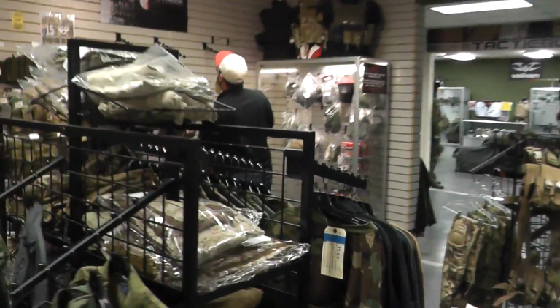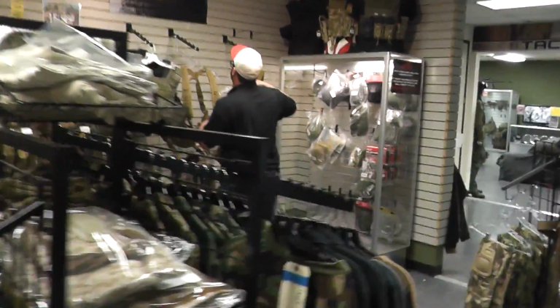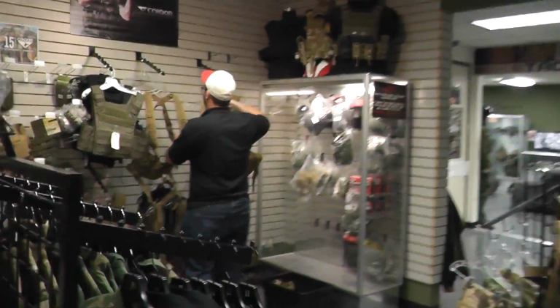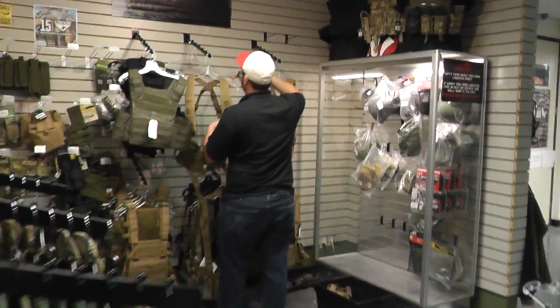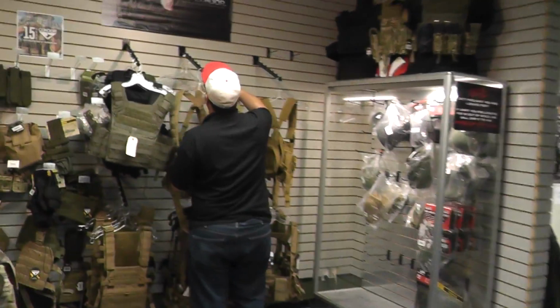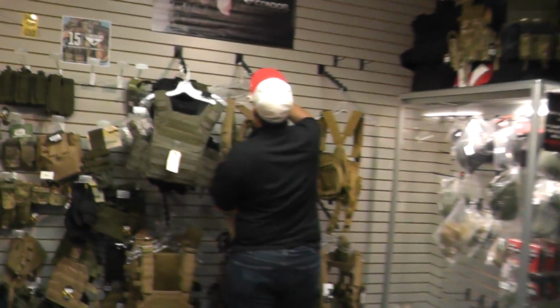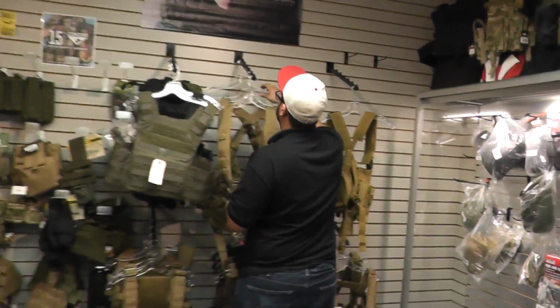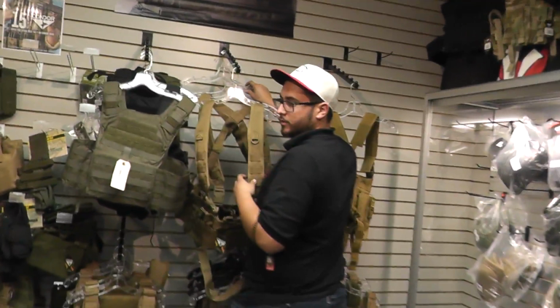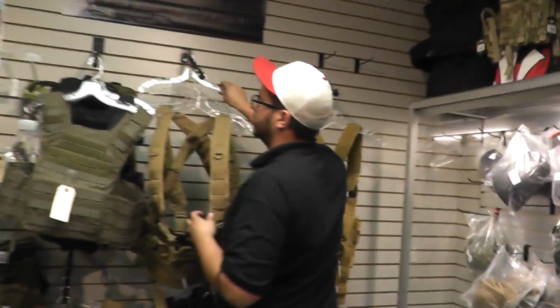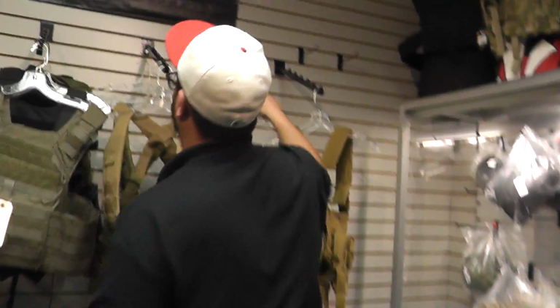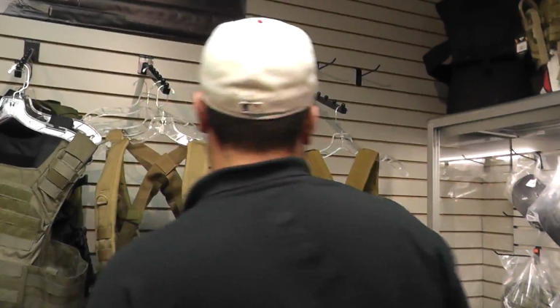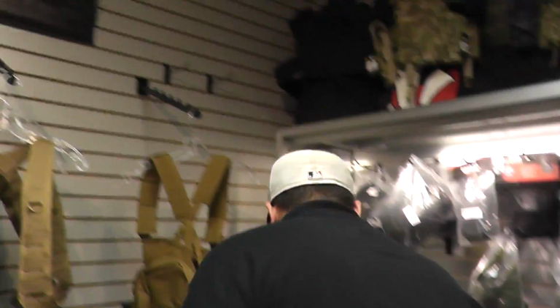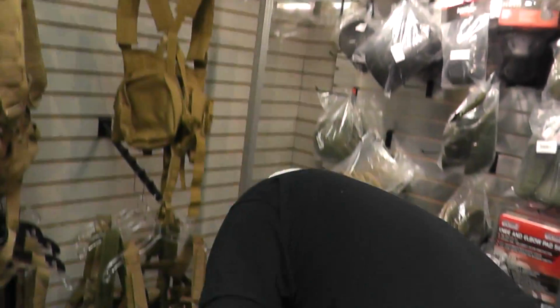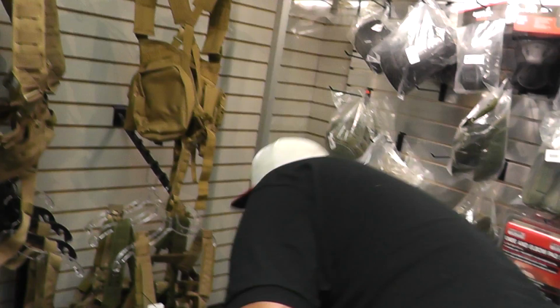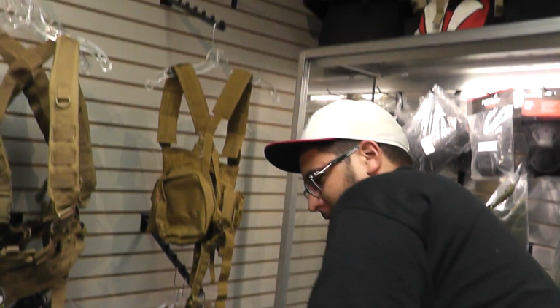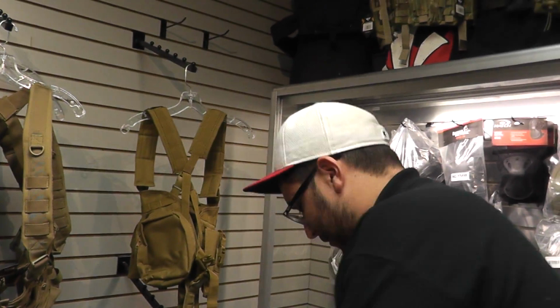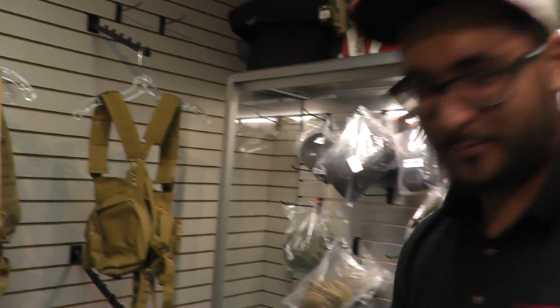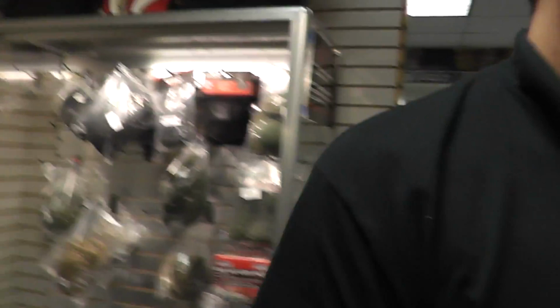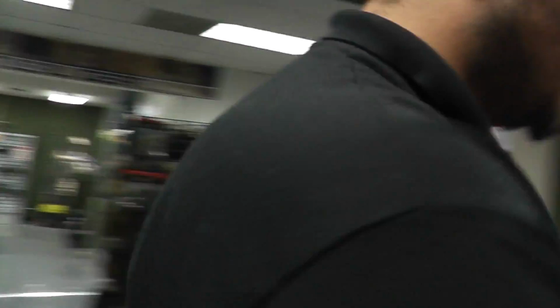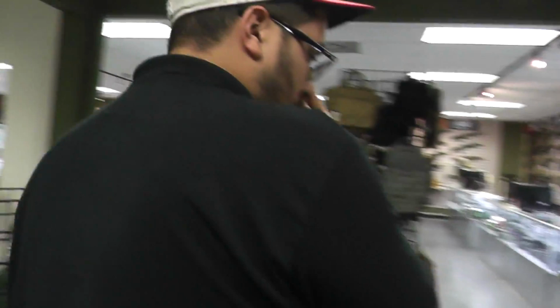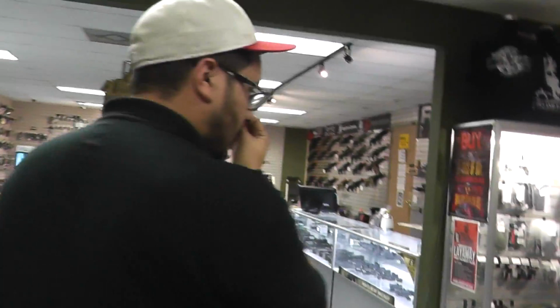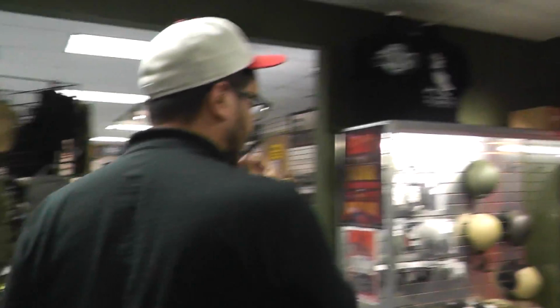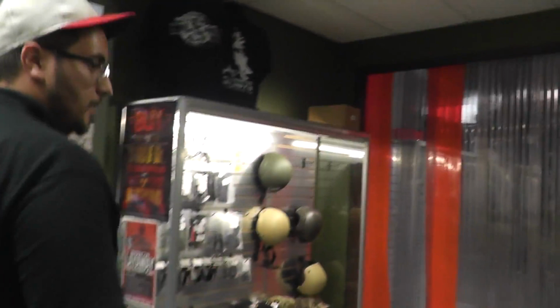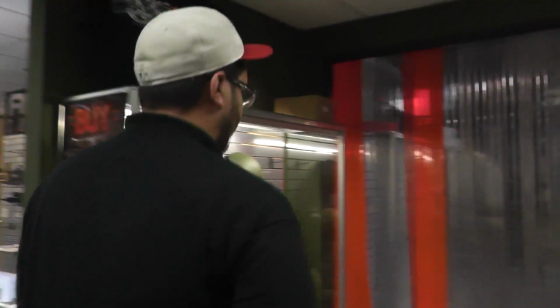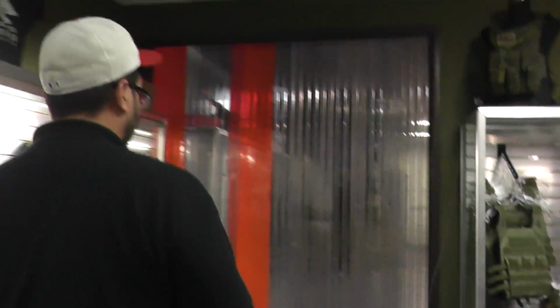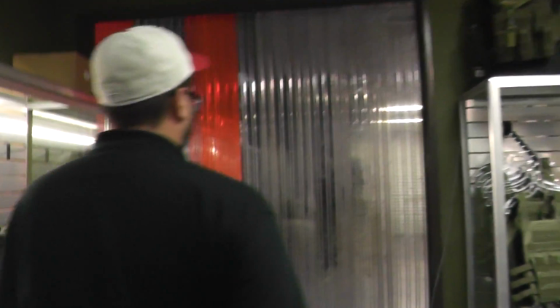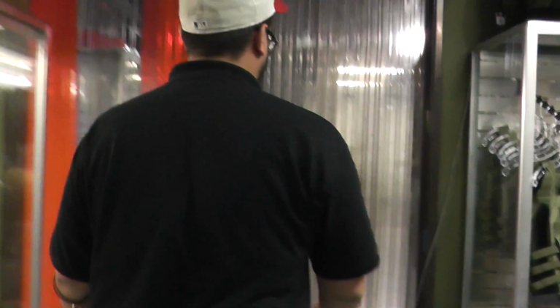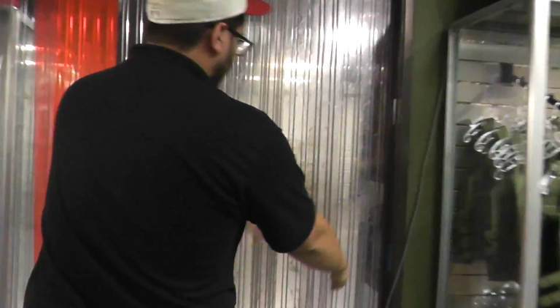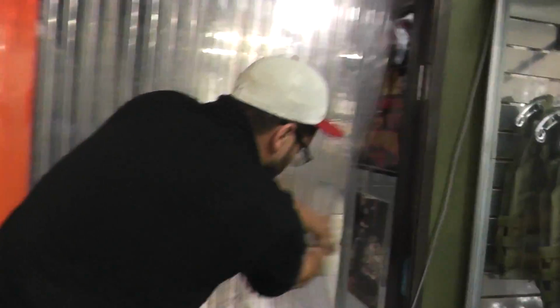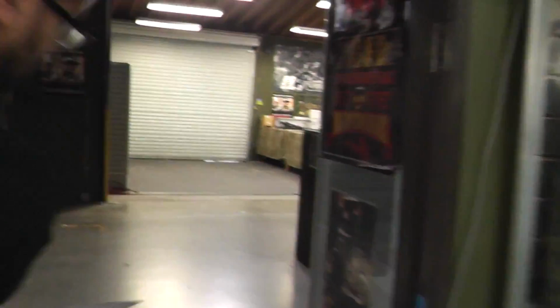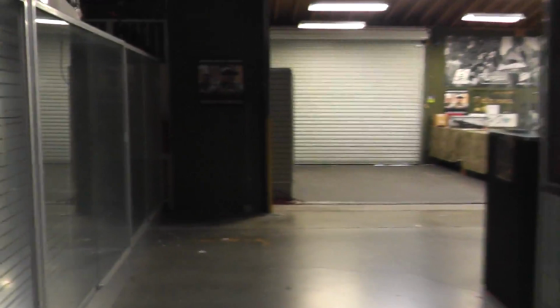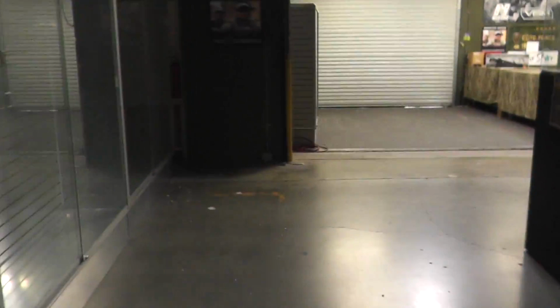Mike, come here — I need help. Okay, I guess you don't want it. Alright, let's go. Where are we going? Range. I already have it set up. Thank you, kind sir.